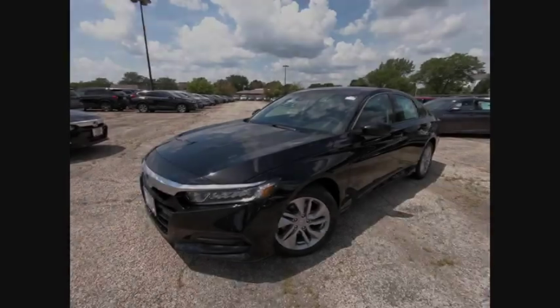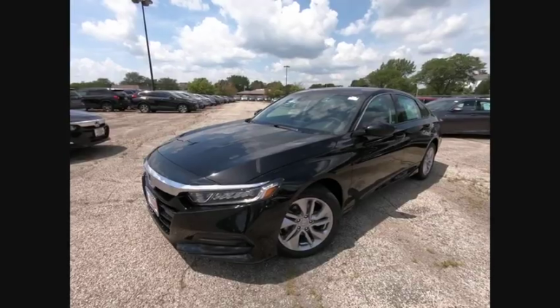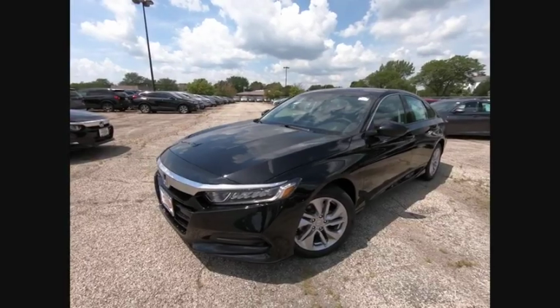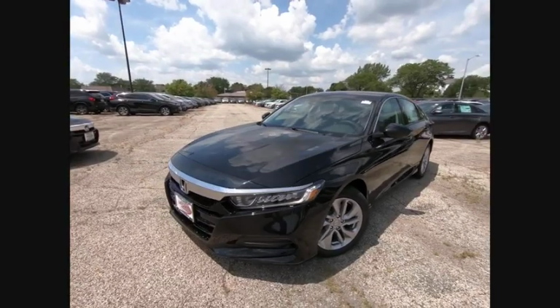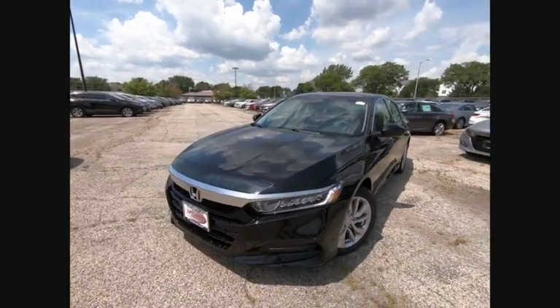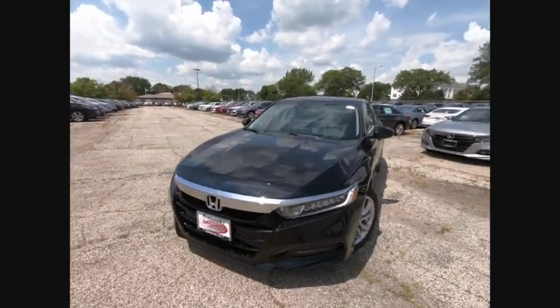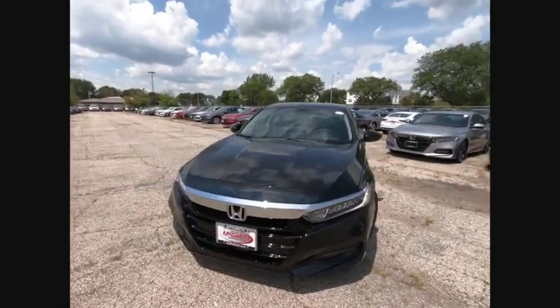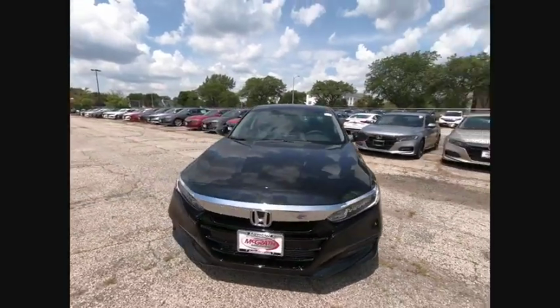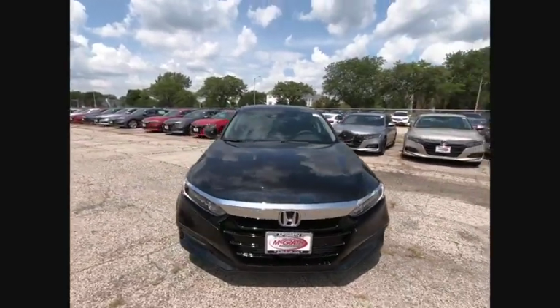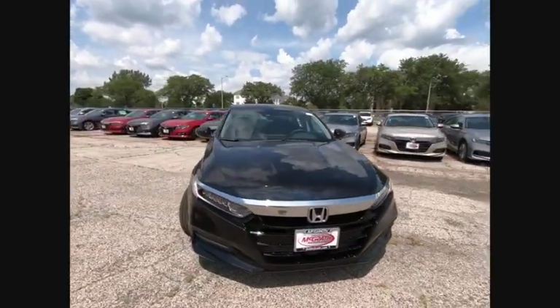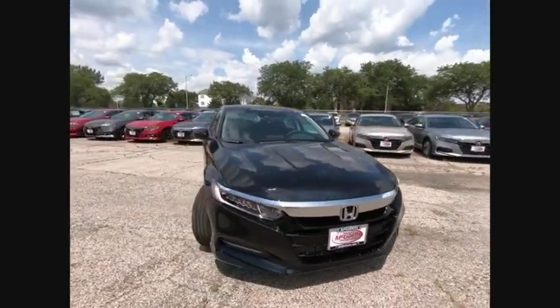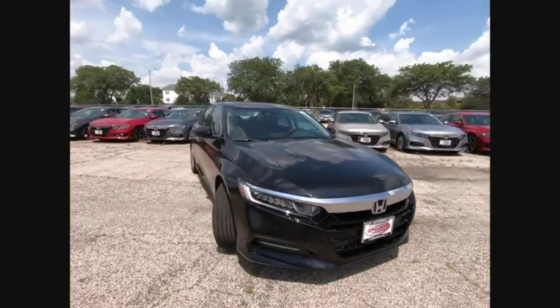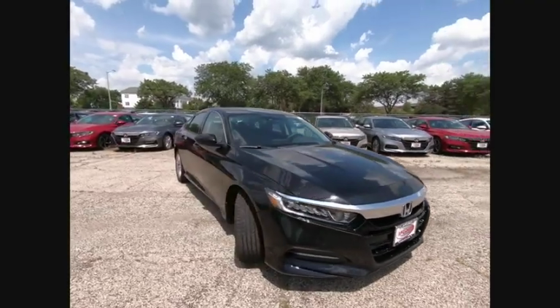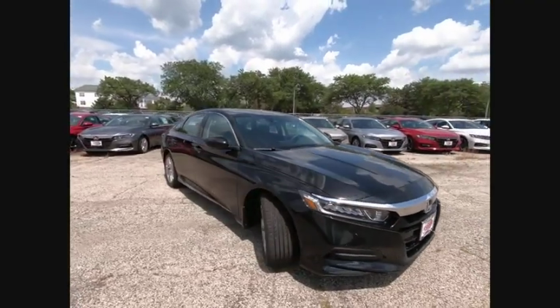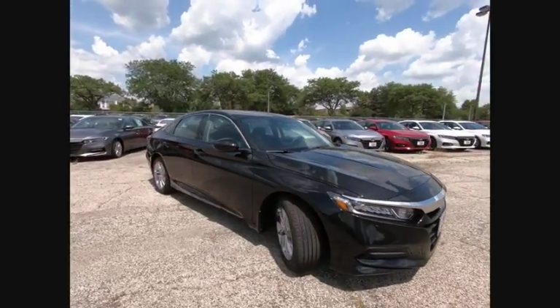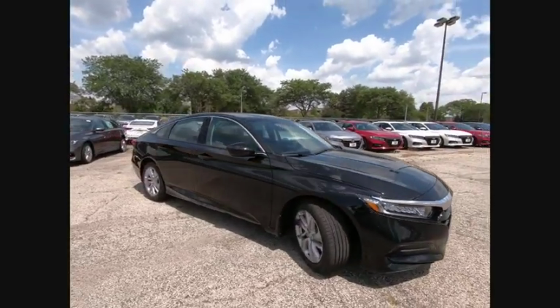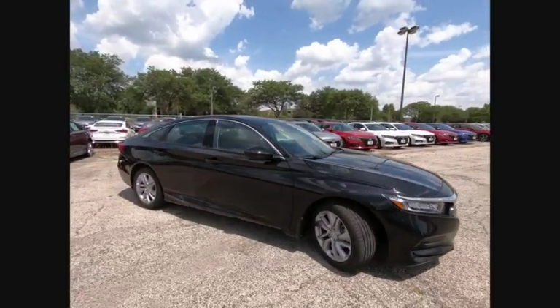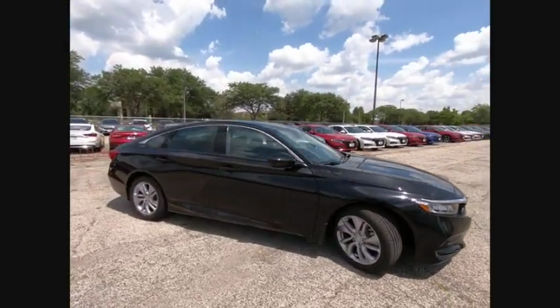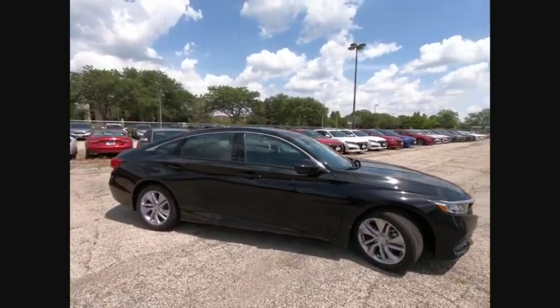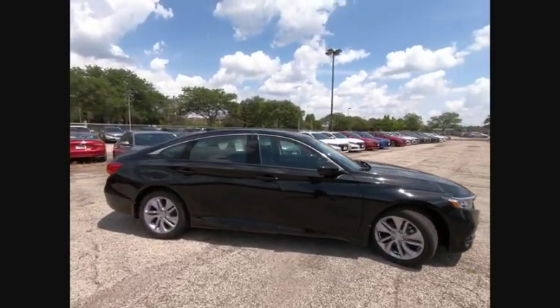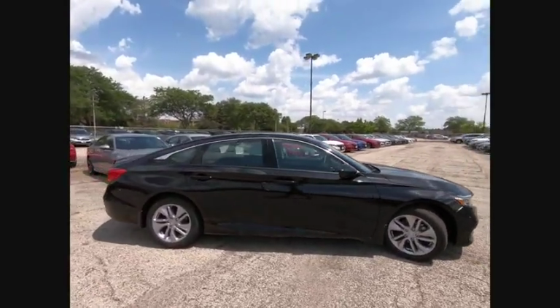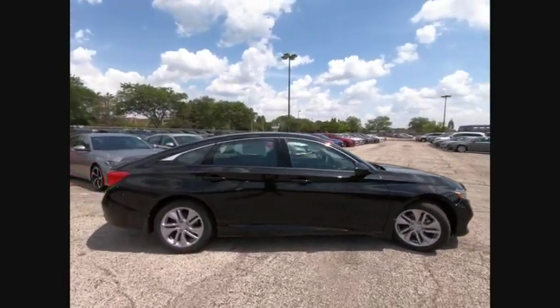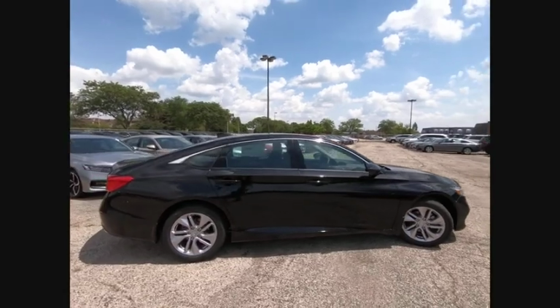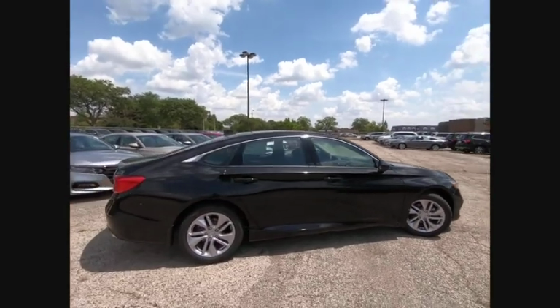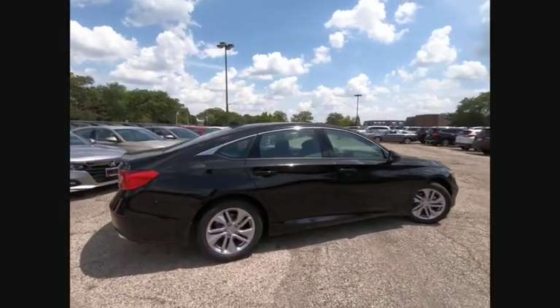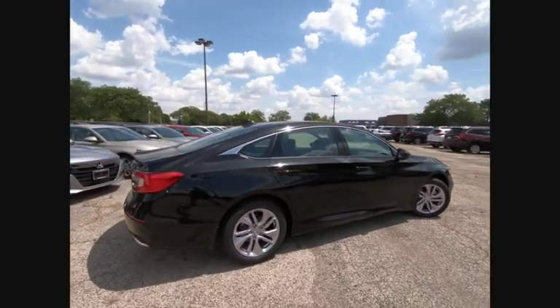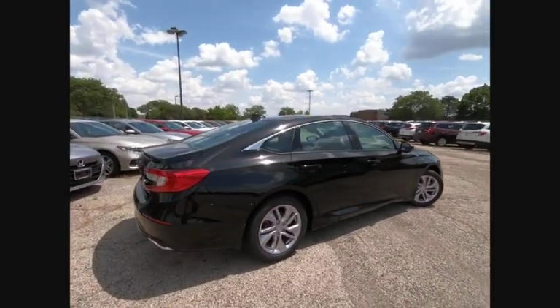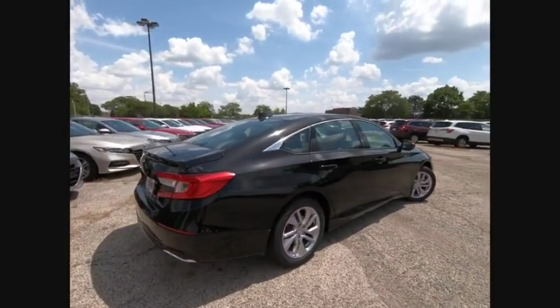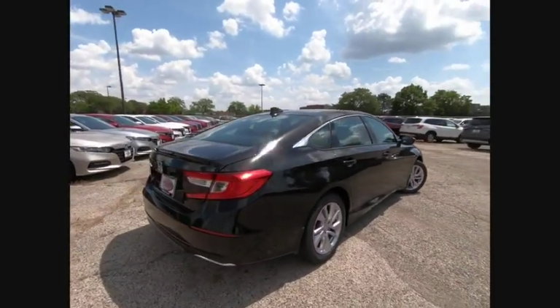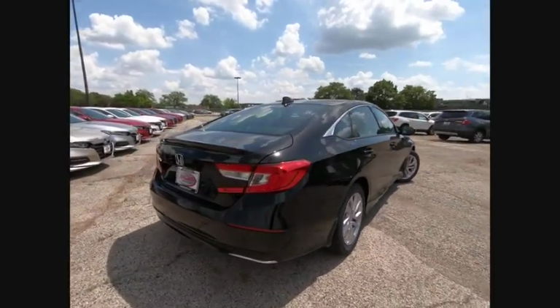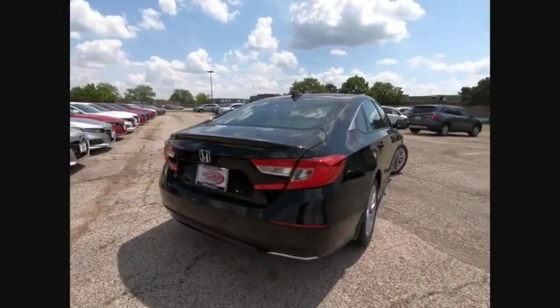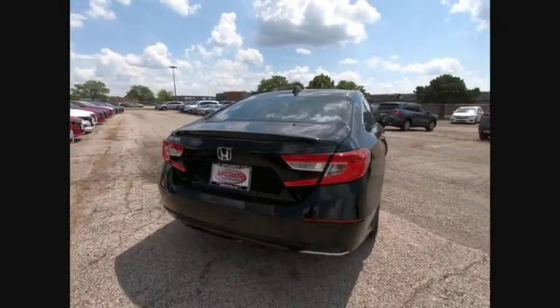Looking for the right vehicle? Check out the 2019 Accord — ingeniously simple, yet overflowing with luxury and technological creativity. All that and more in the Accord, and it is priced below $25,000.